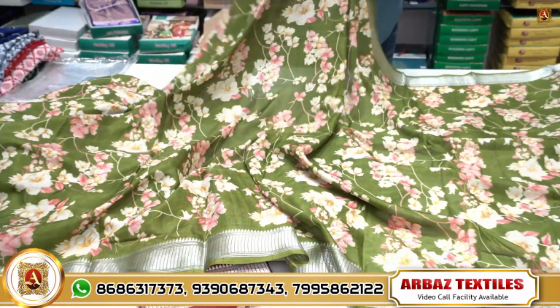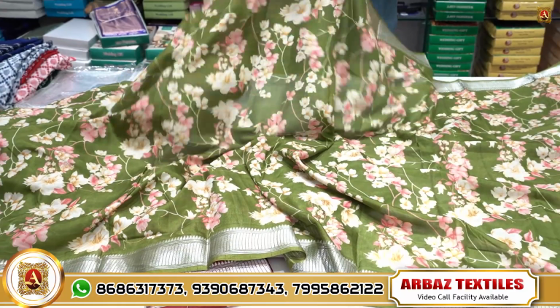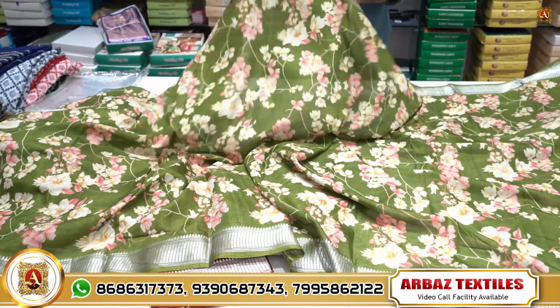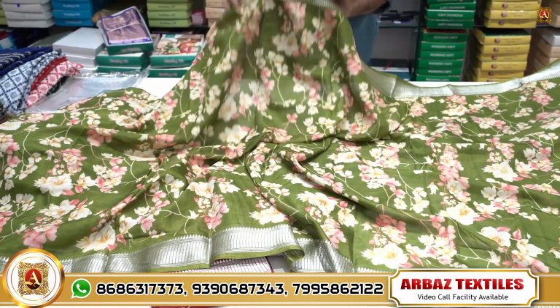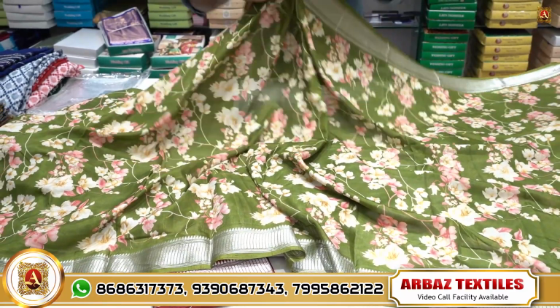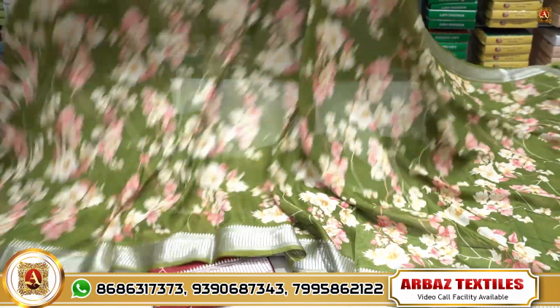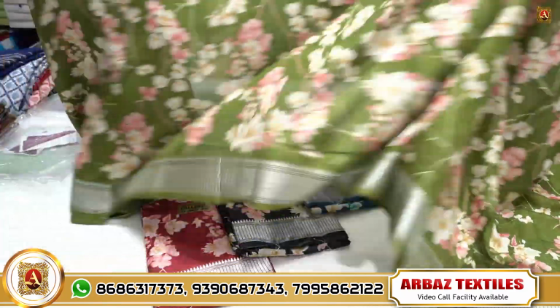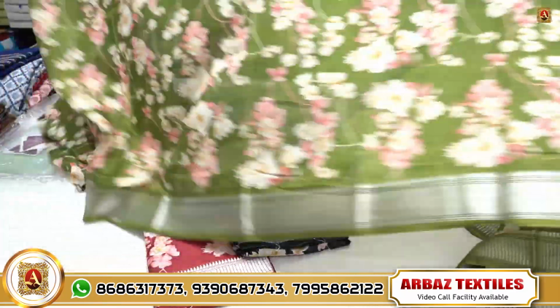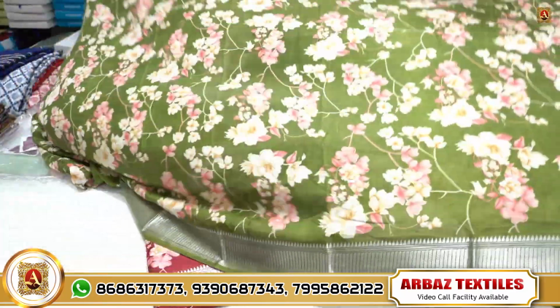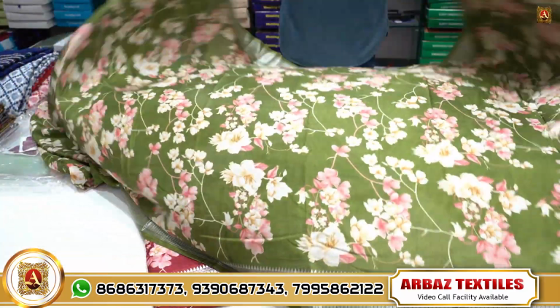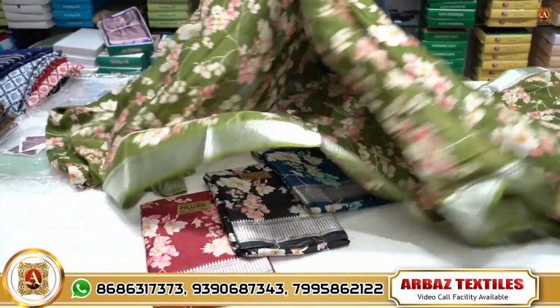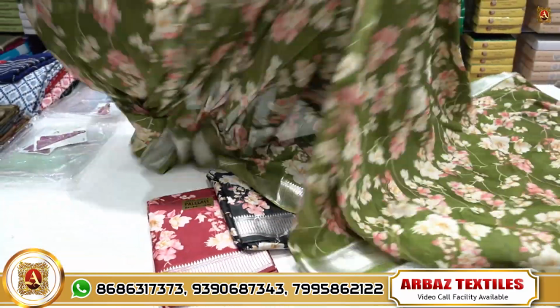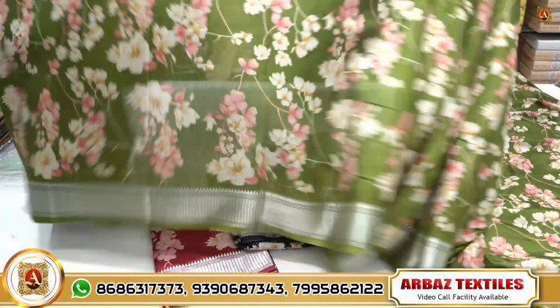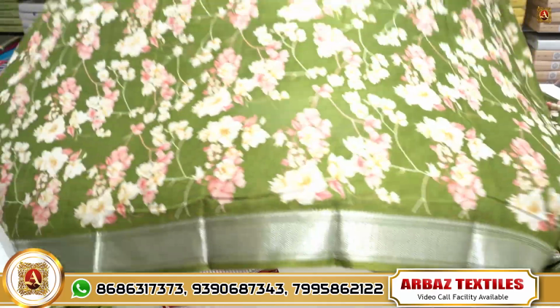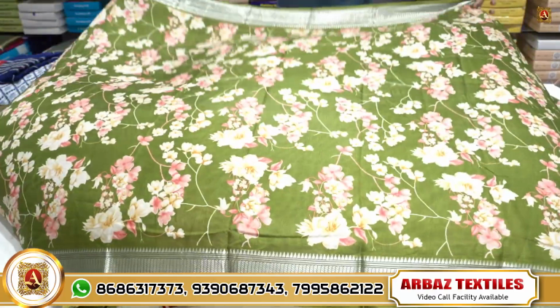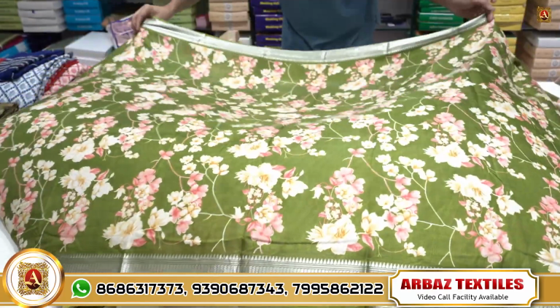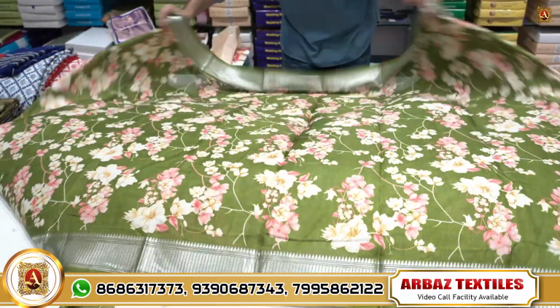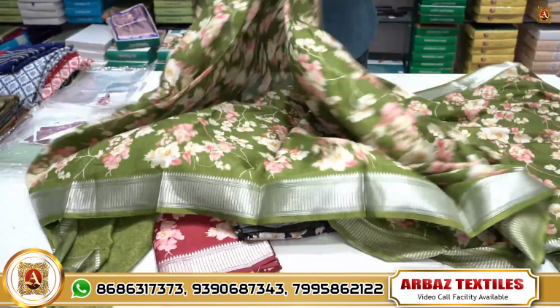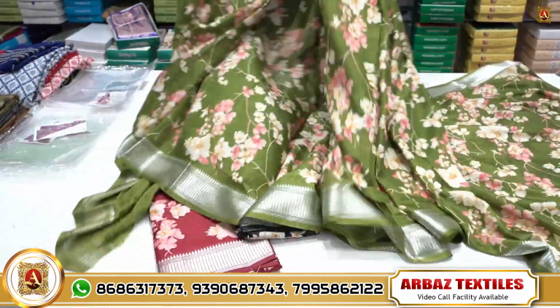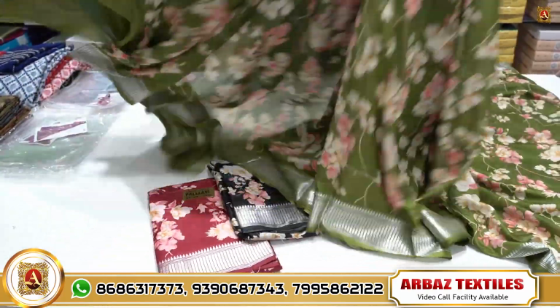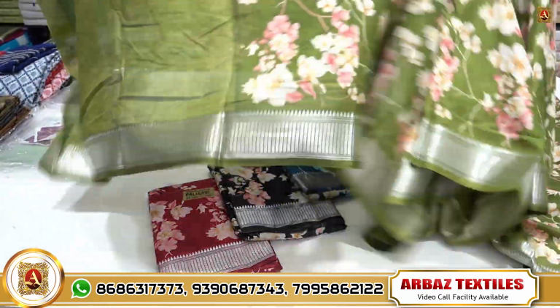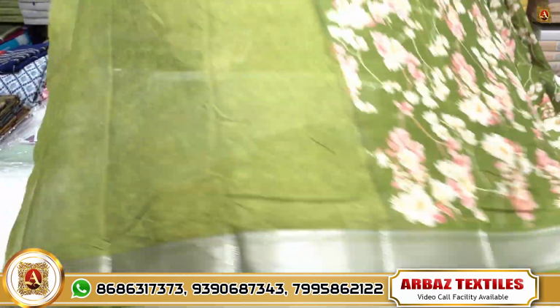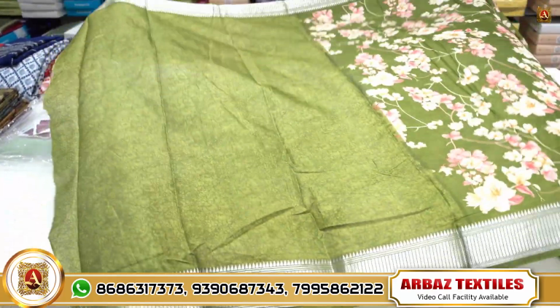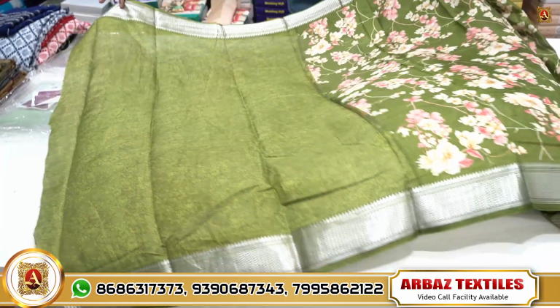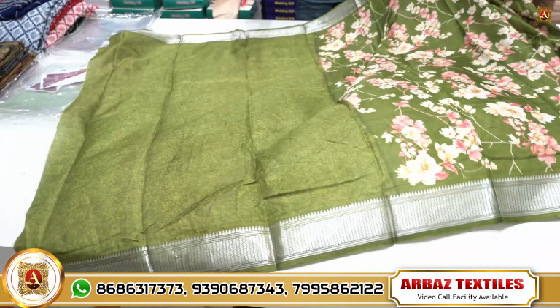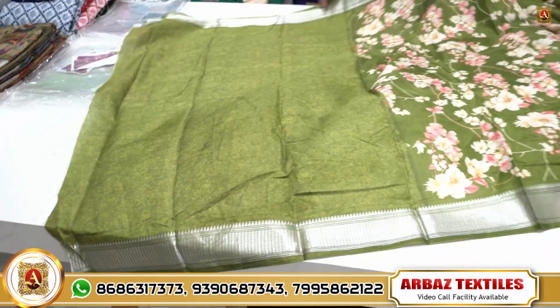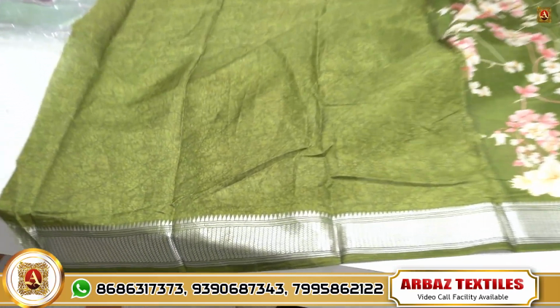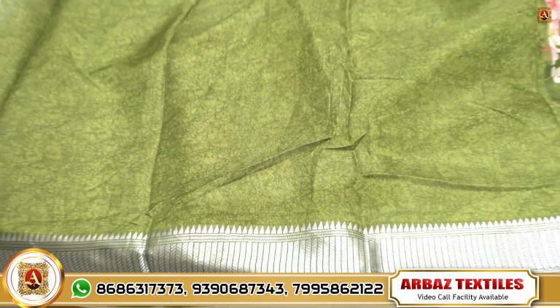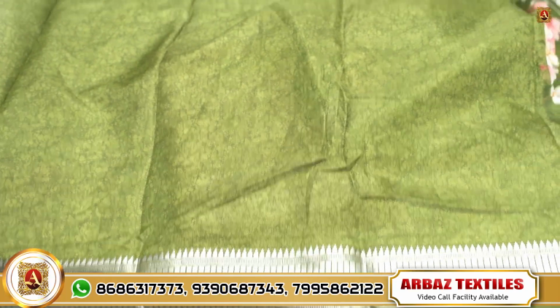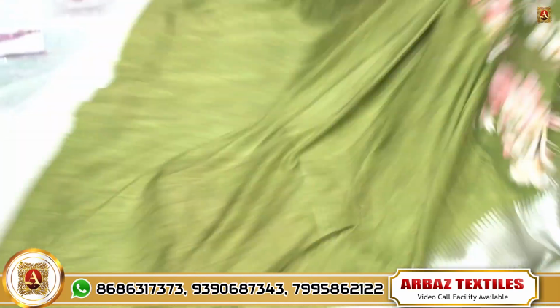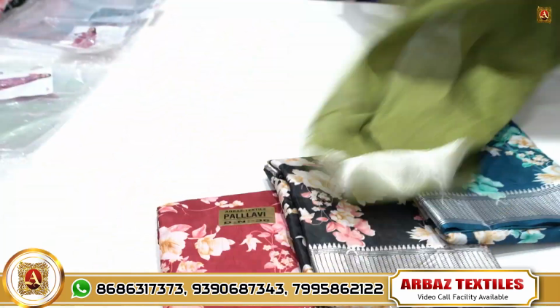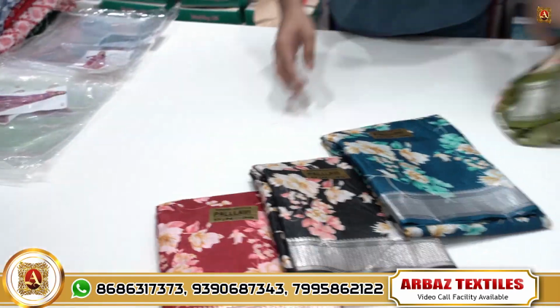You have a beautiful item for daily wear. I will use it for the color combination and quality of the color. I have a self-blouse, self-print.